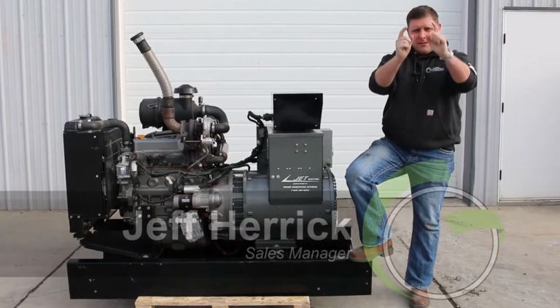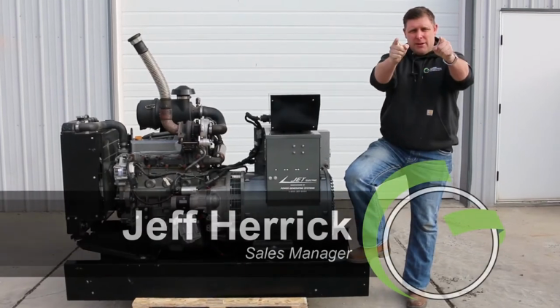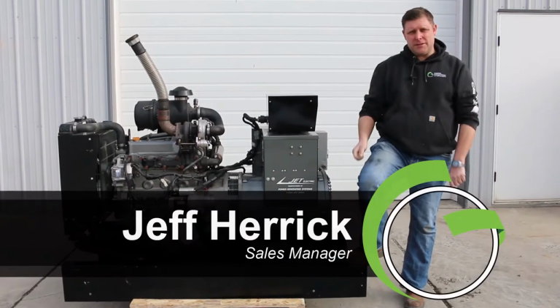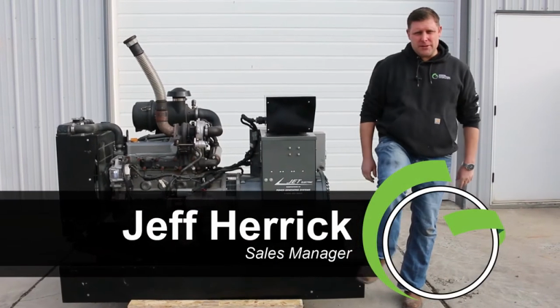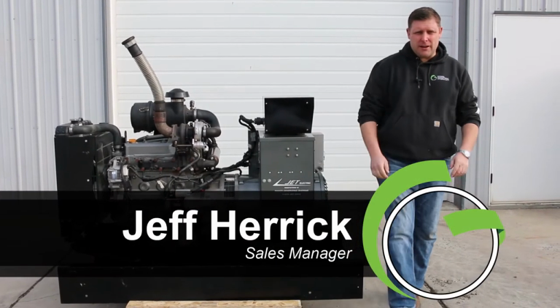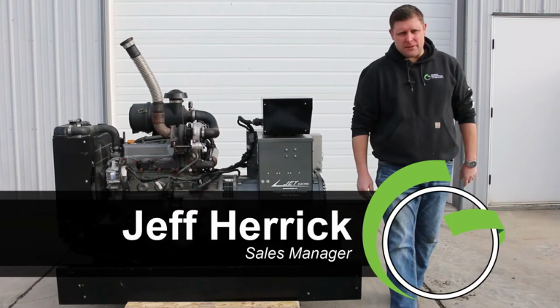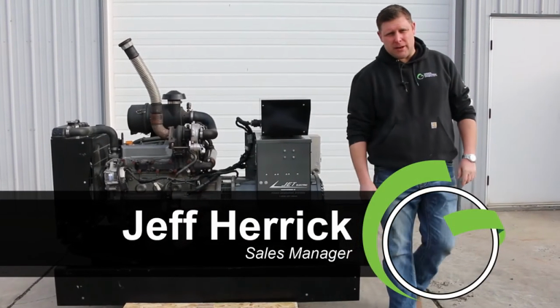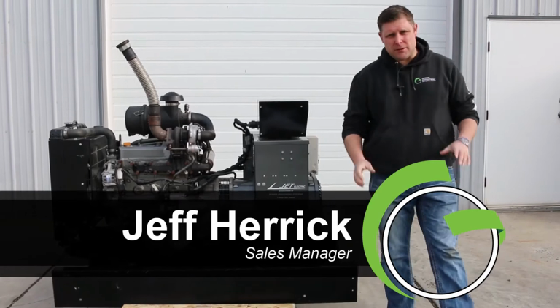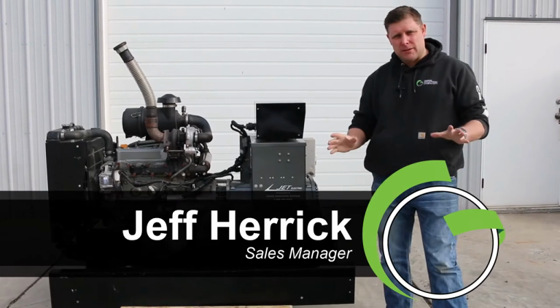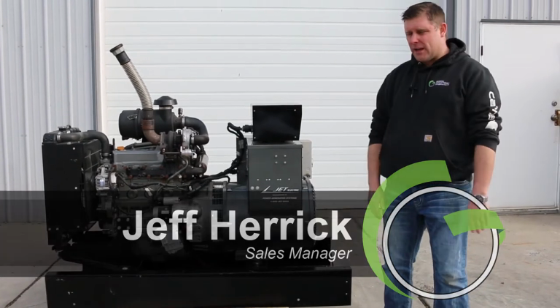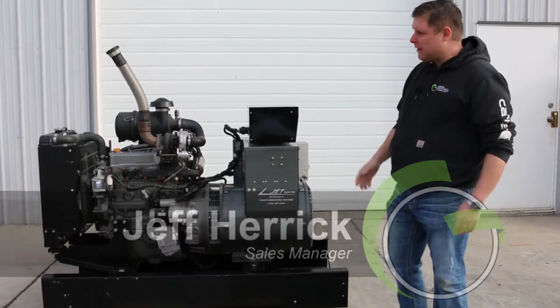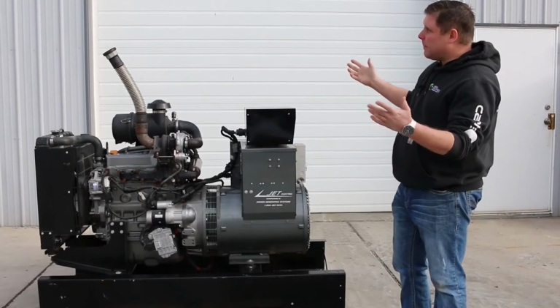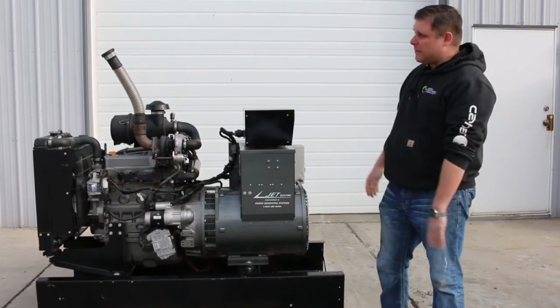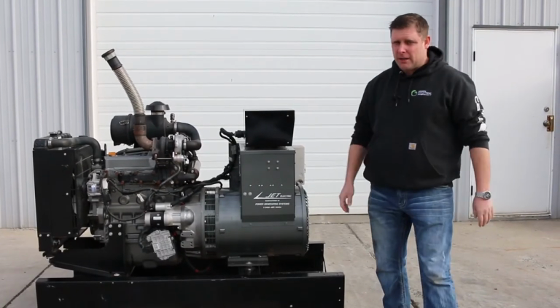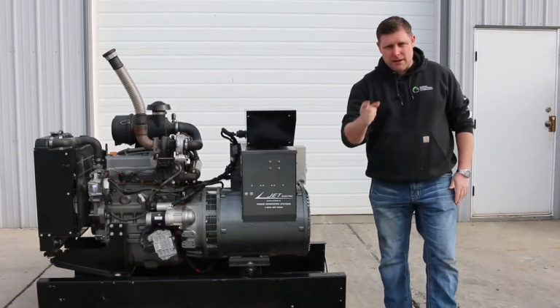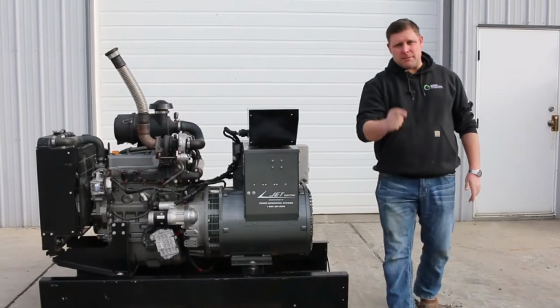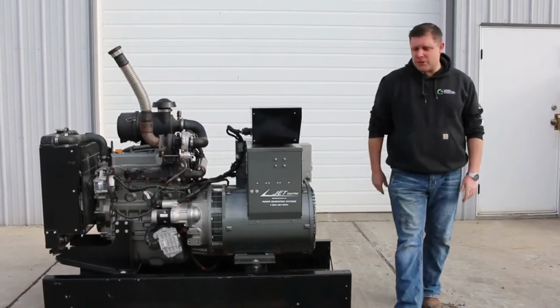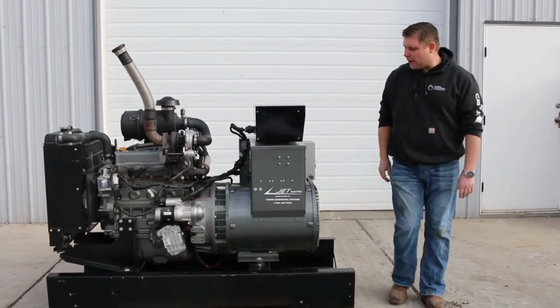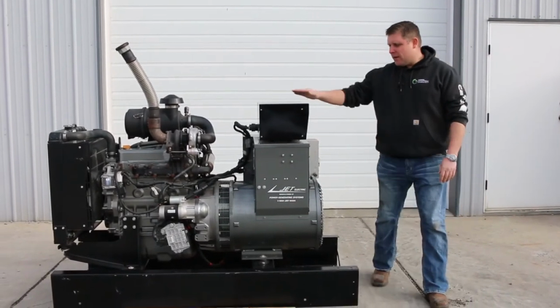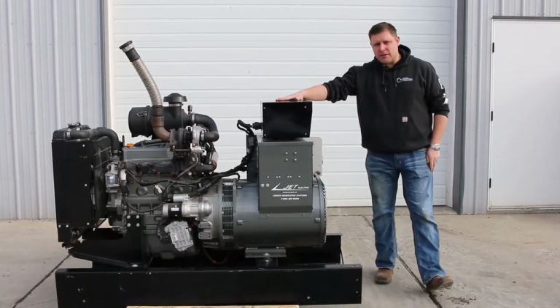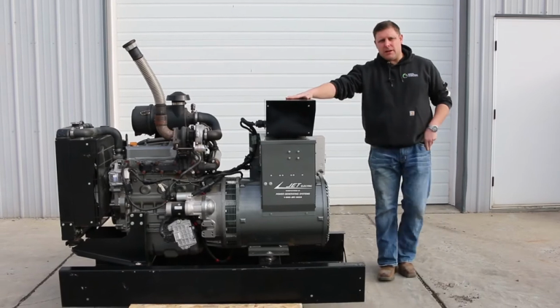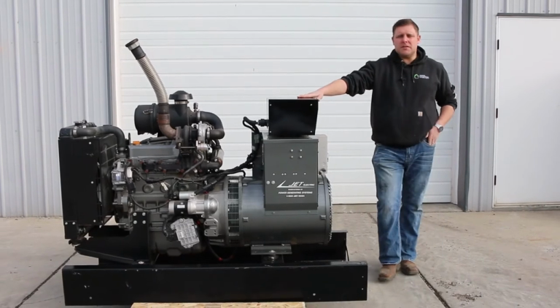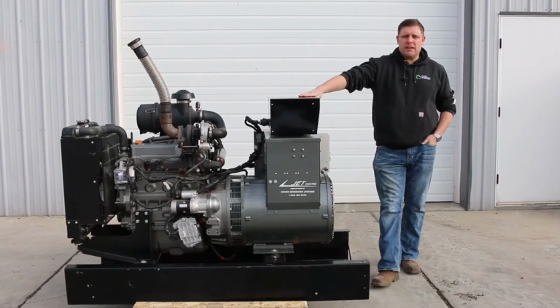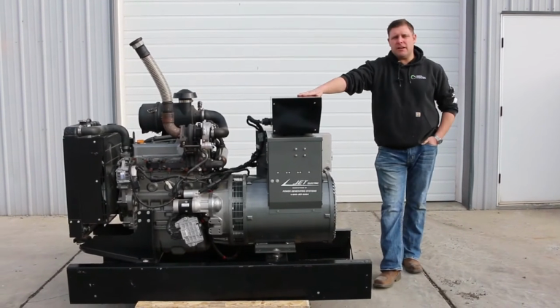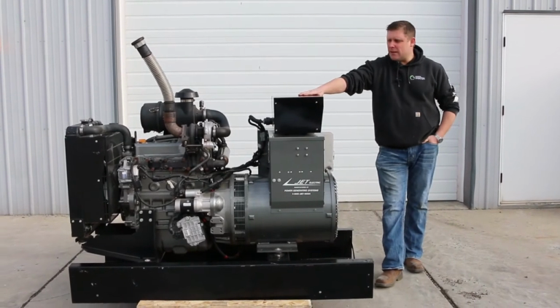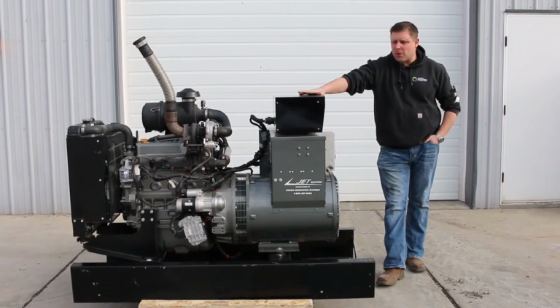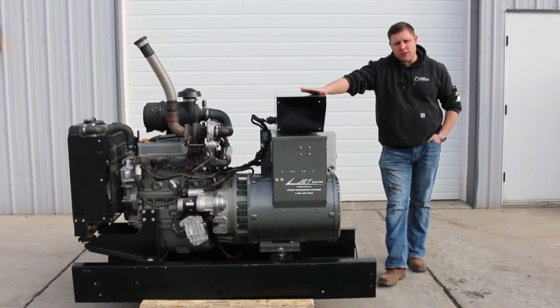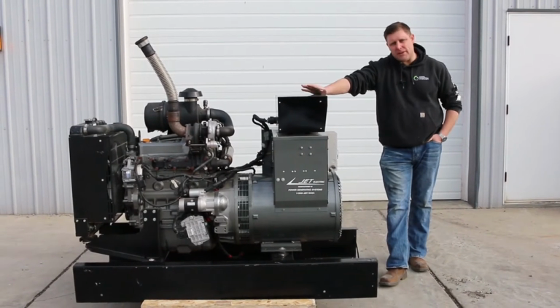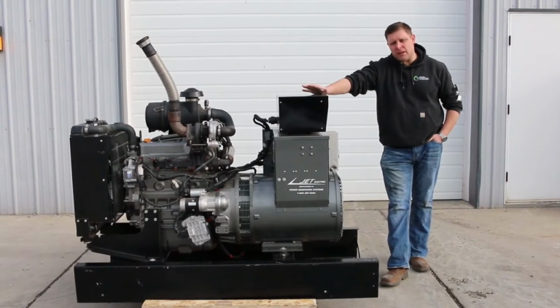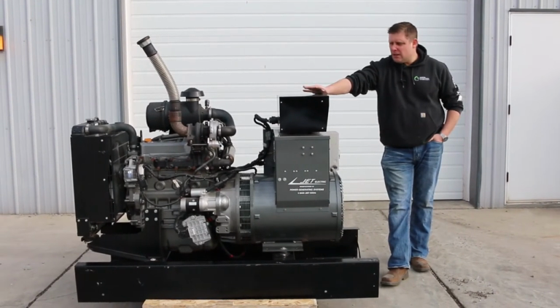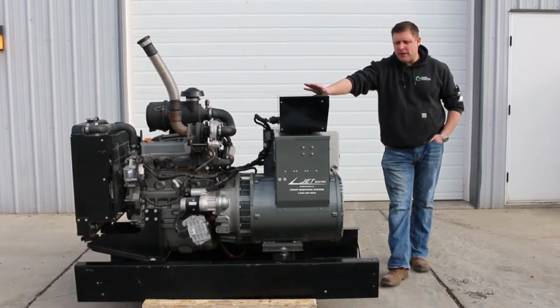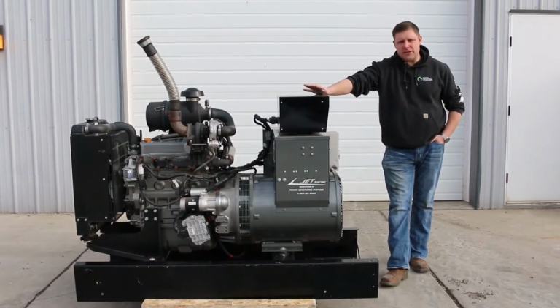How we doing, ladies and gentlemen? Jeff Herrick coming to you from Green Industrial, Belgium, Wisconsin. Appears to be a spring day here, but it's the middle of January. We just unloaded an outstanding generator set — it's a small unit but it's very clean and very efficient.